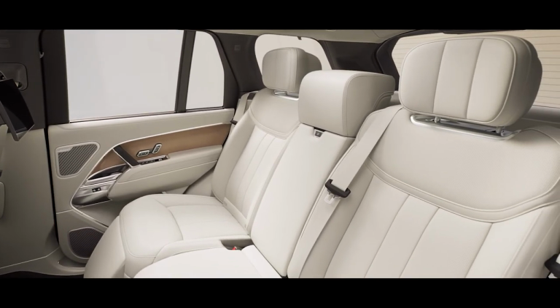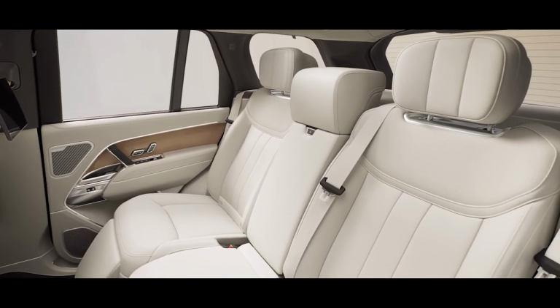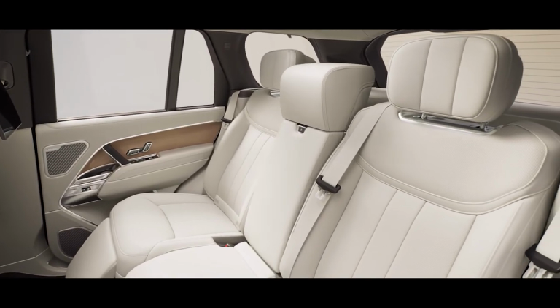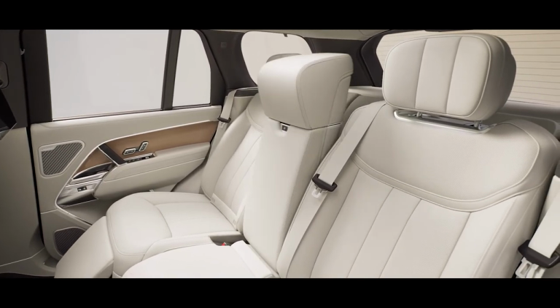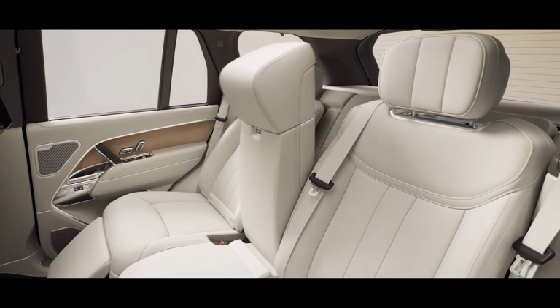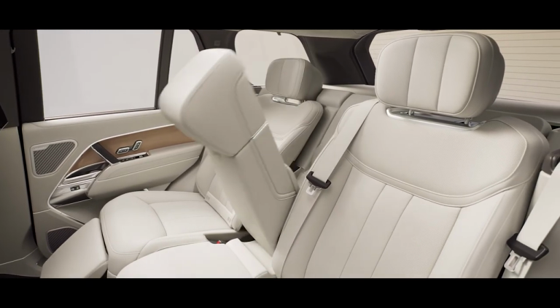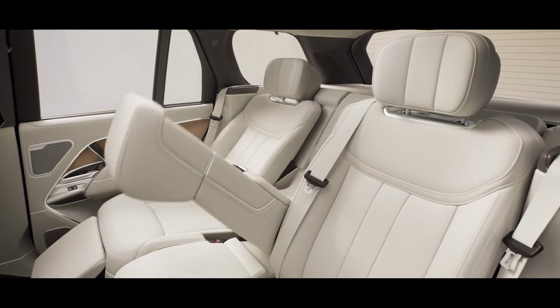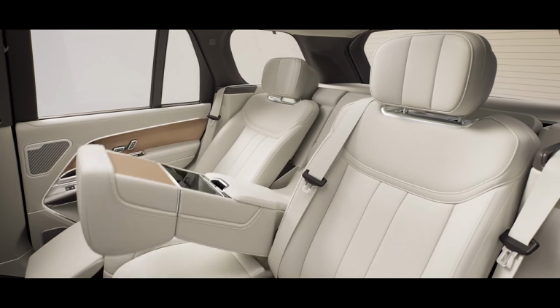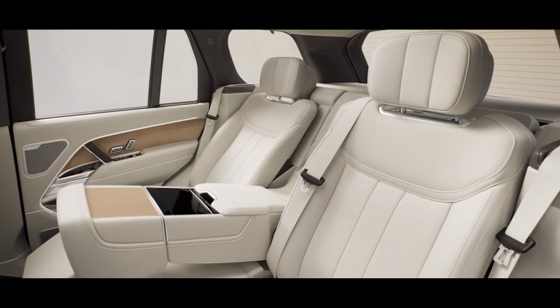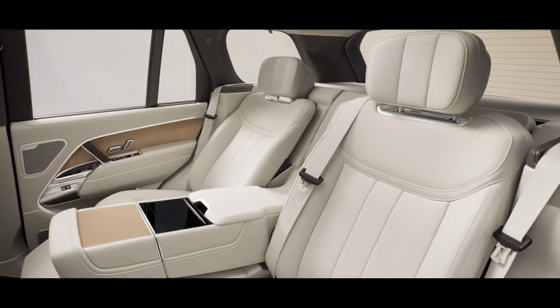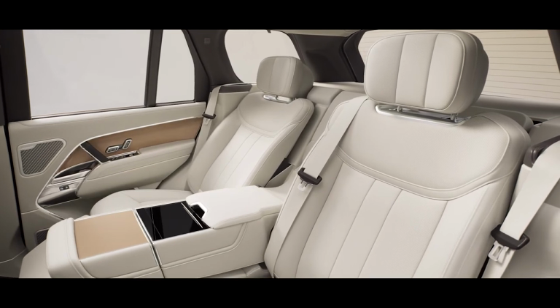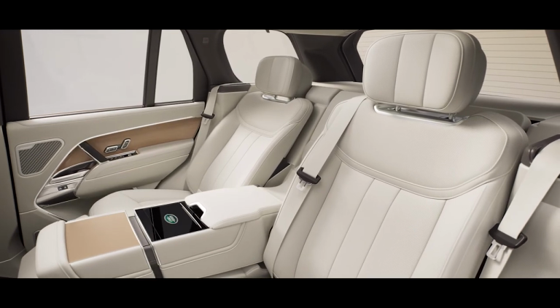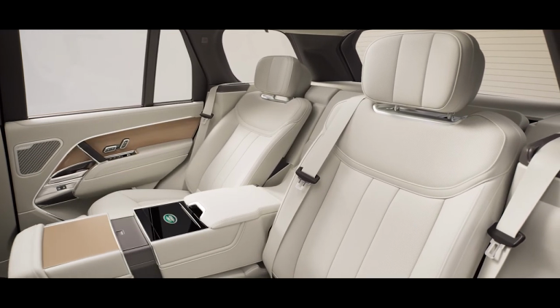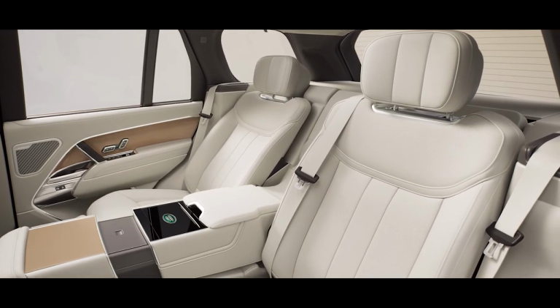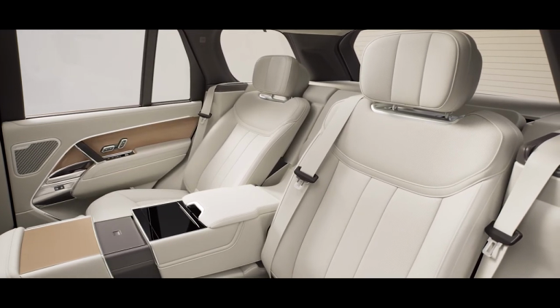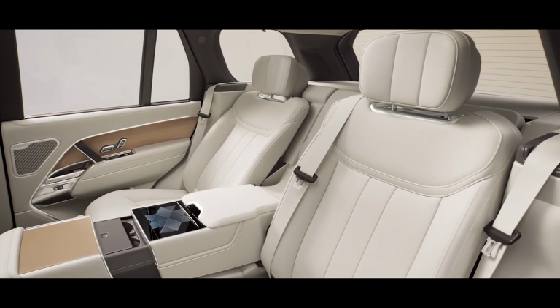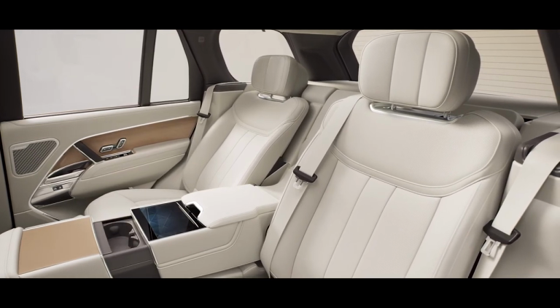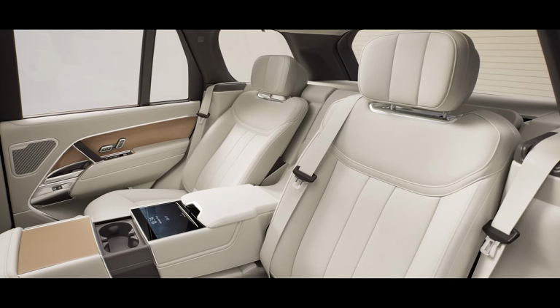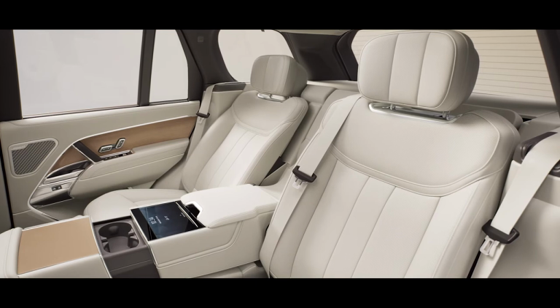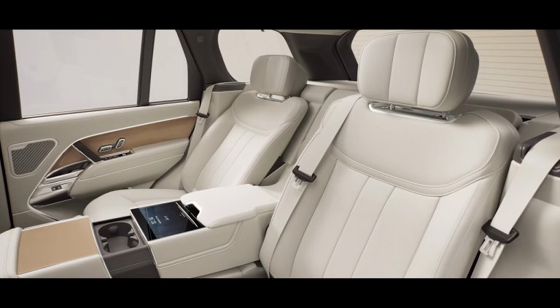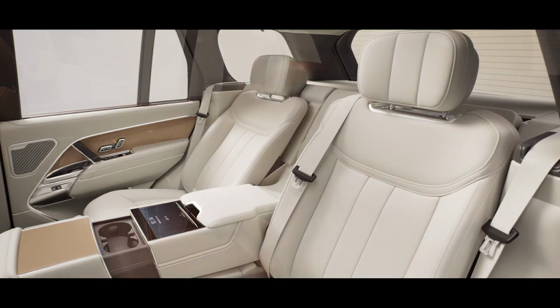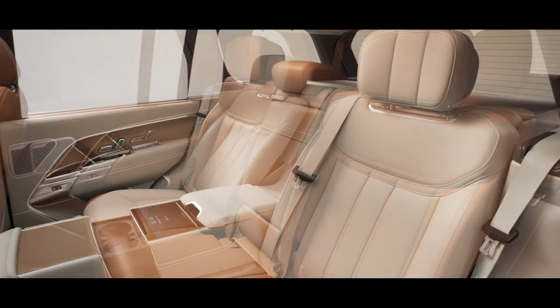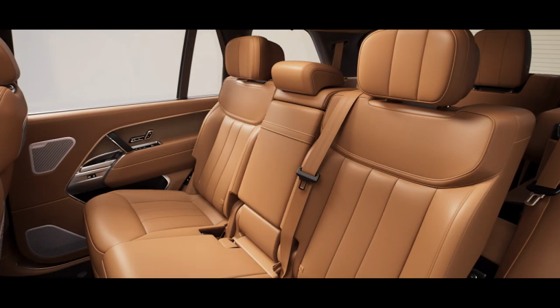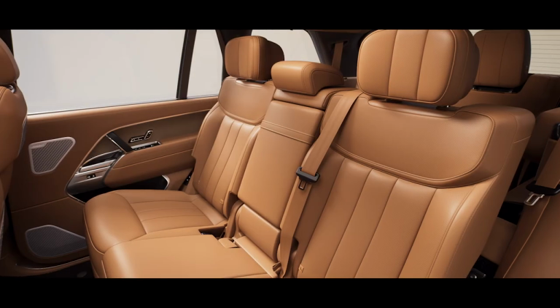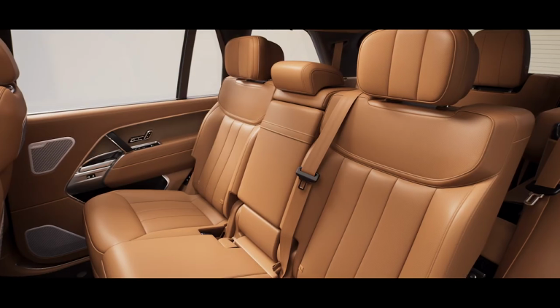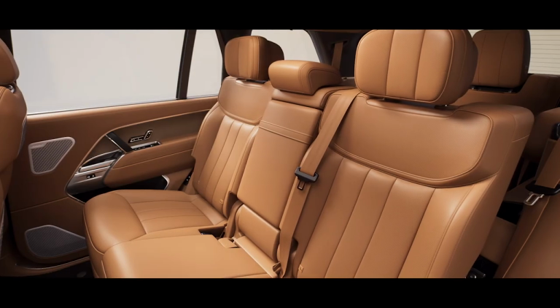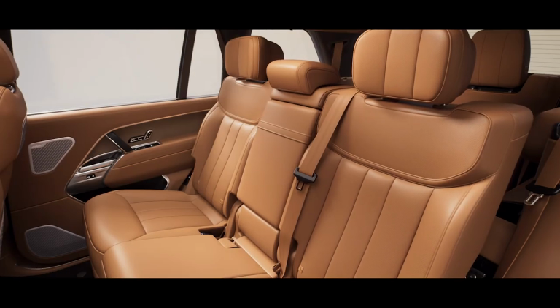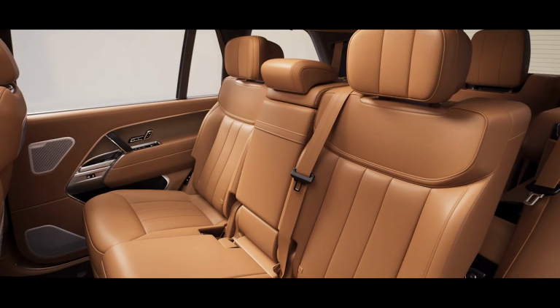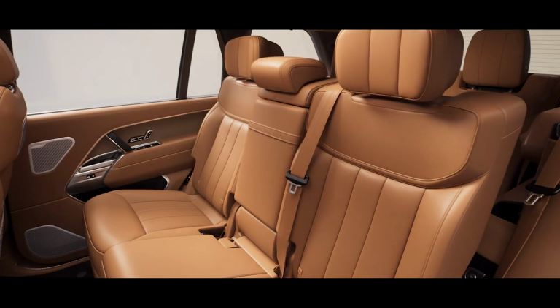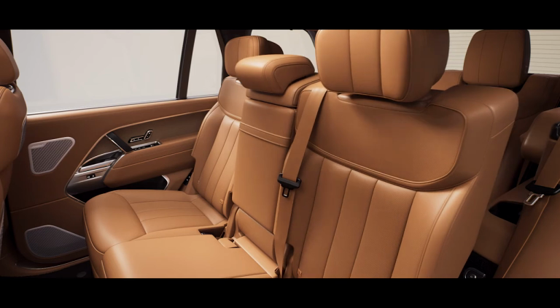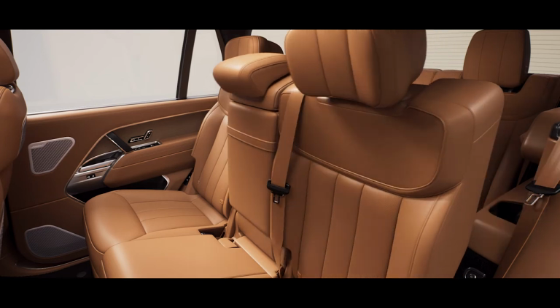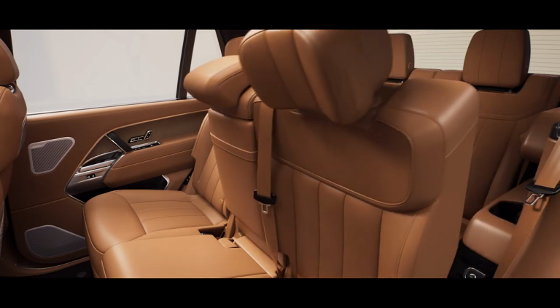You can choose from four or five seats. Or another Range Rover first — seven seats.